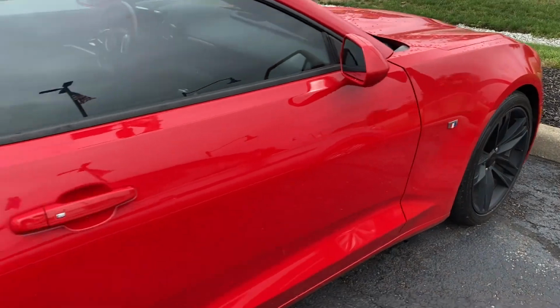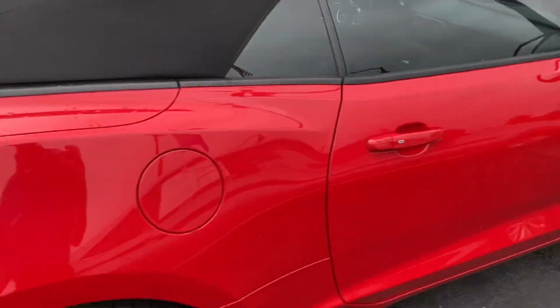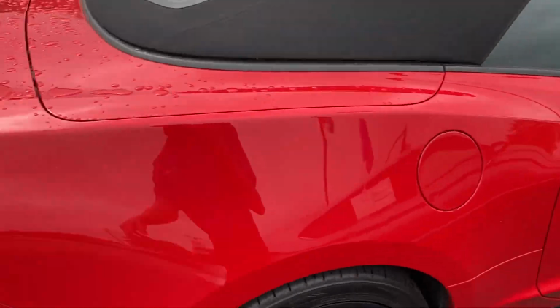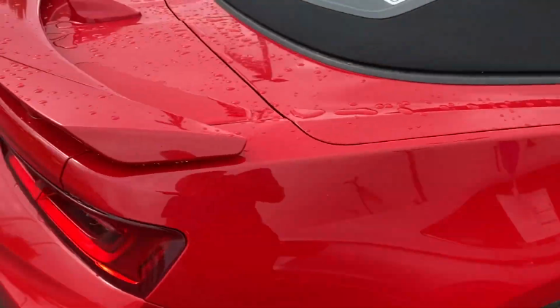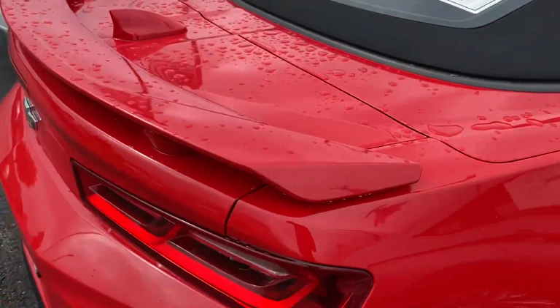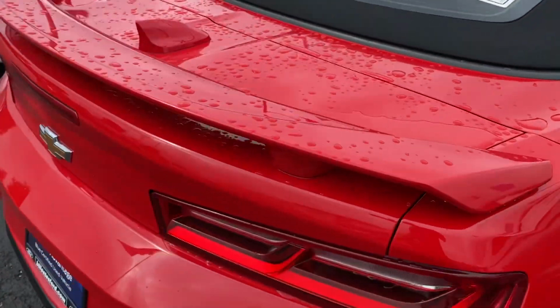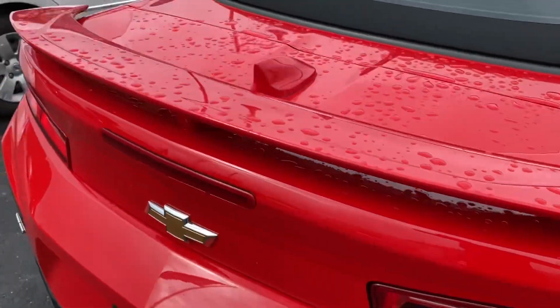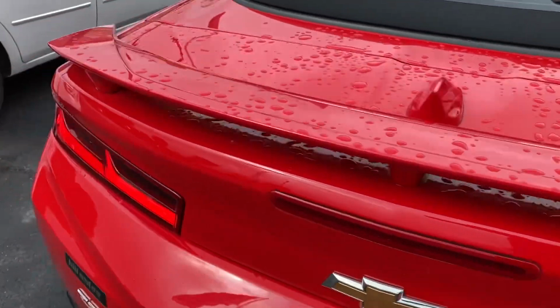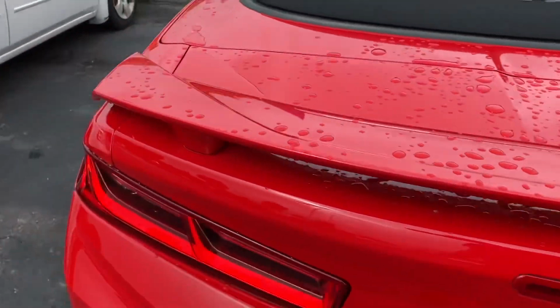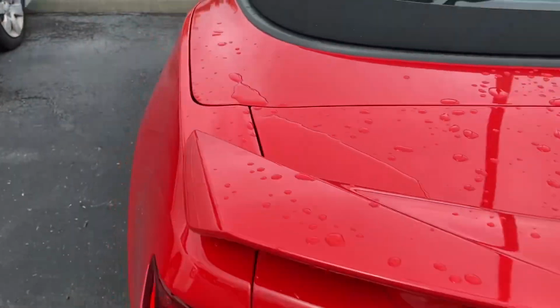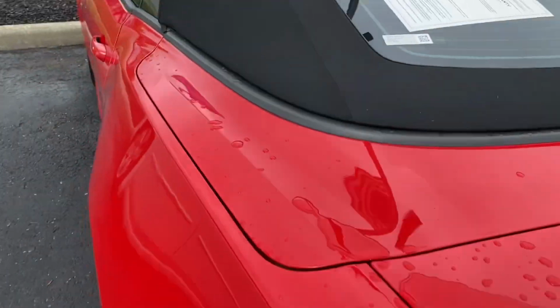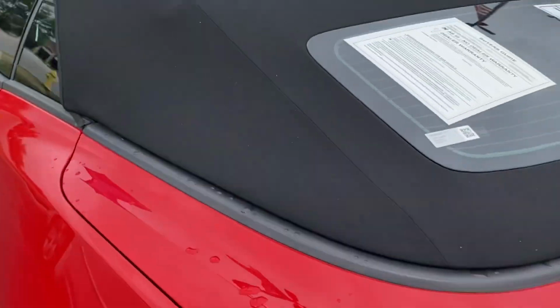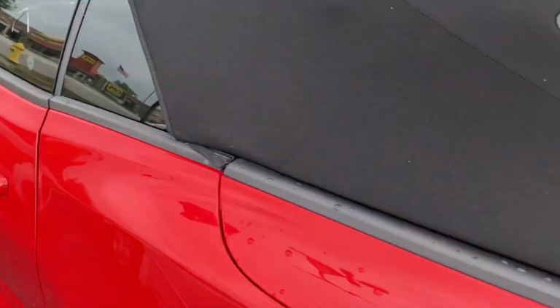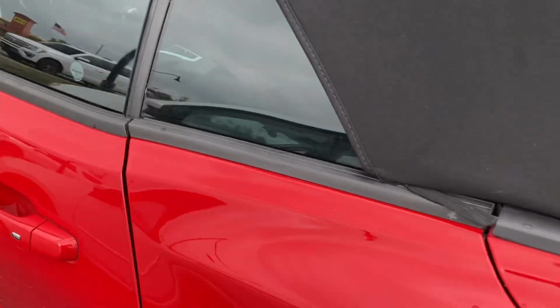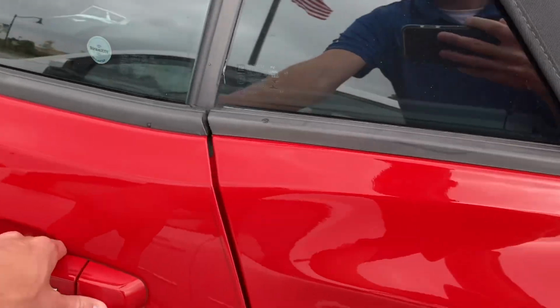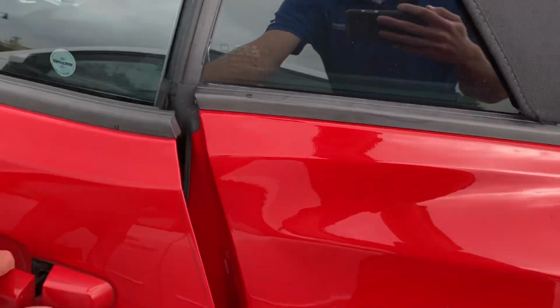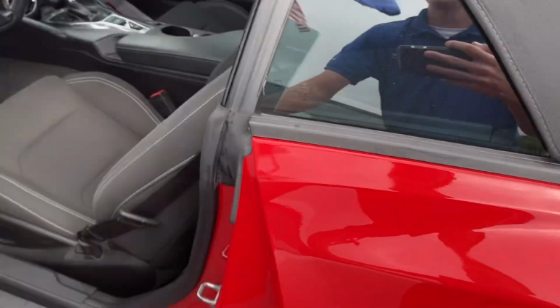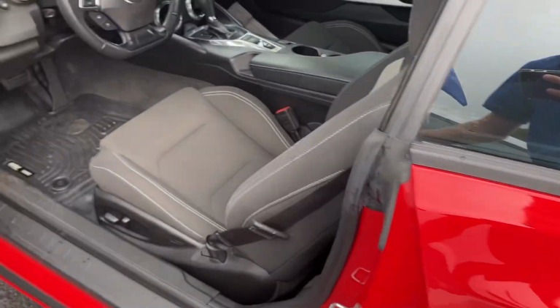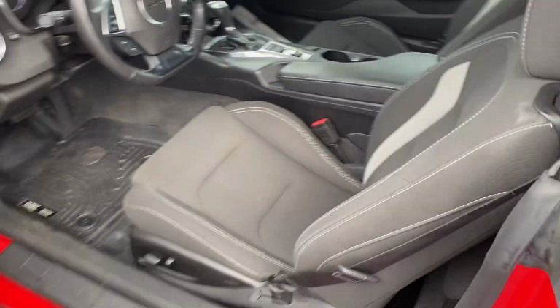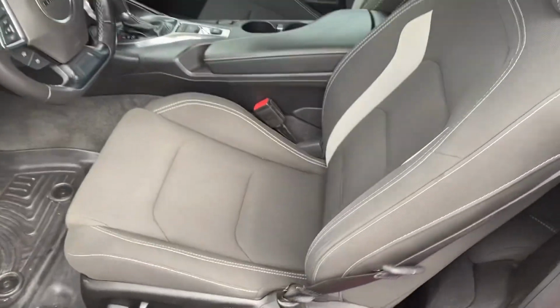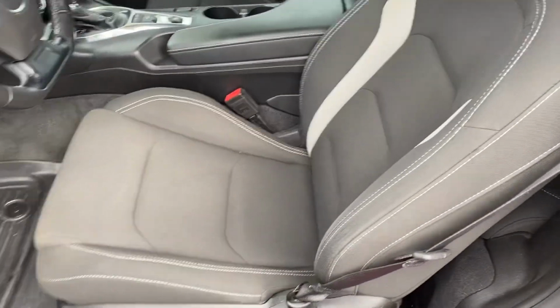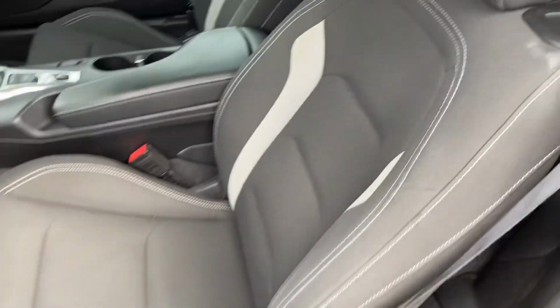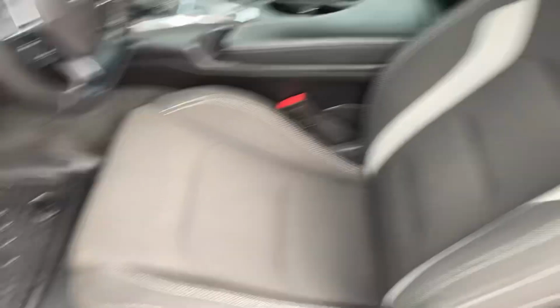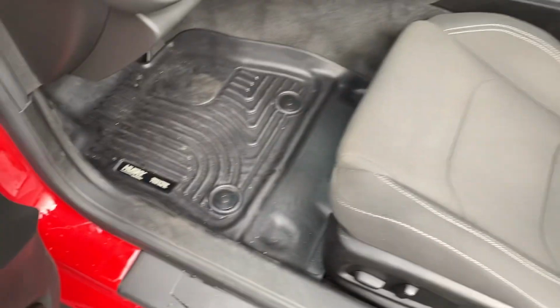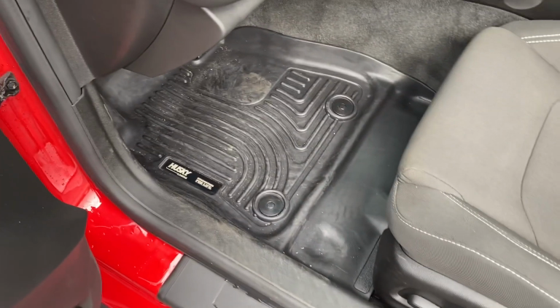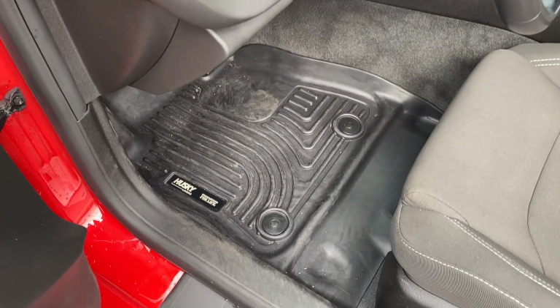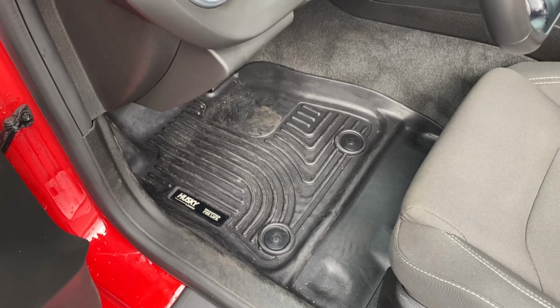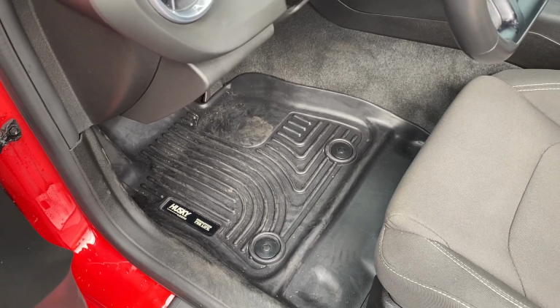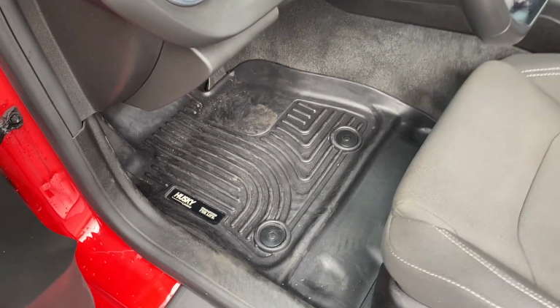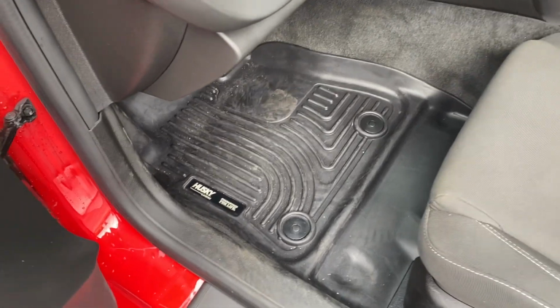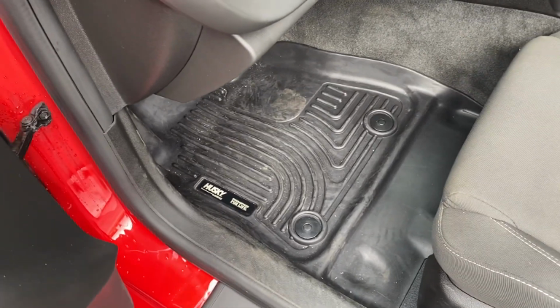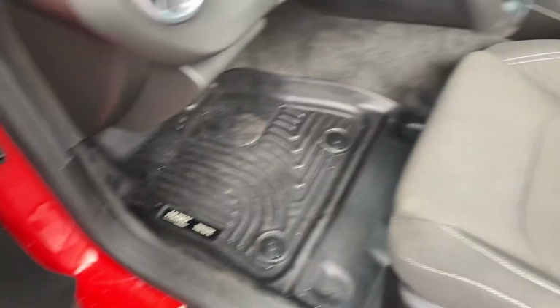No major dings or scratches. It is a soft top. It does have cloth interior. Nice husky rubber floor mats.